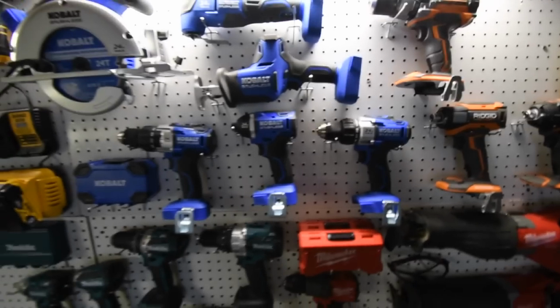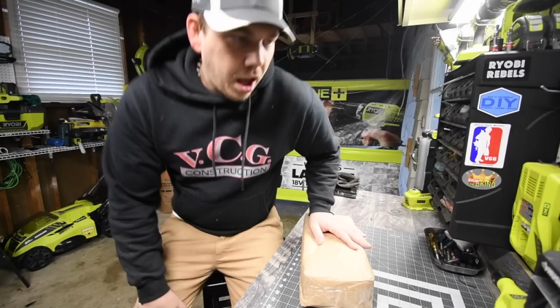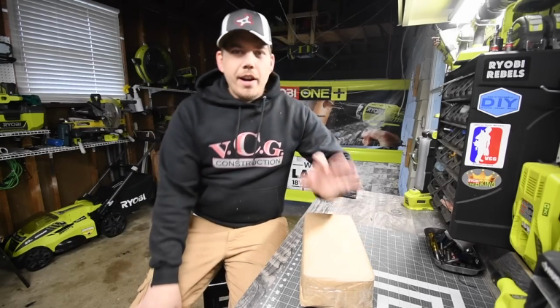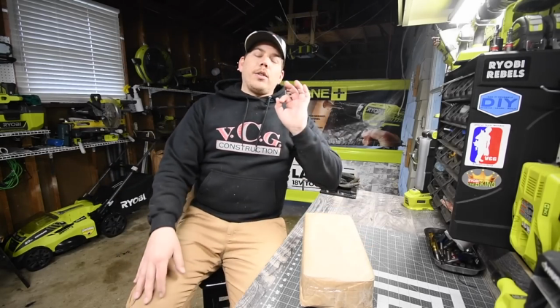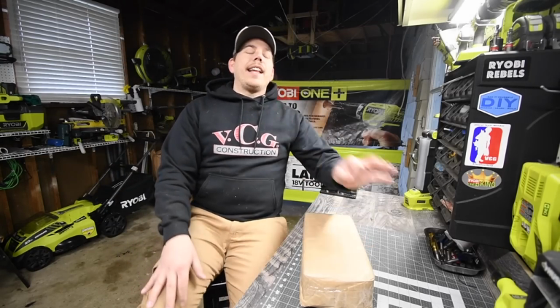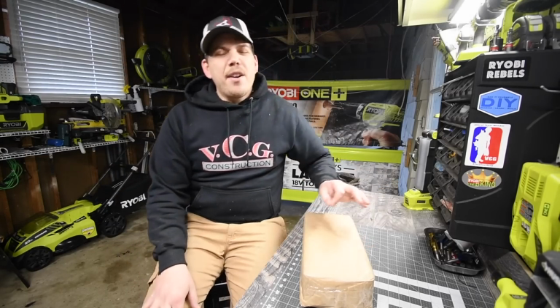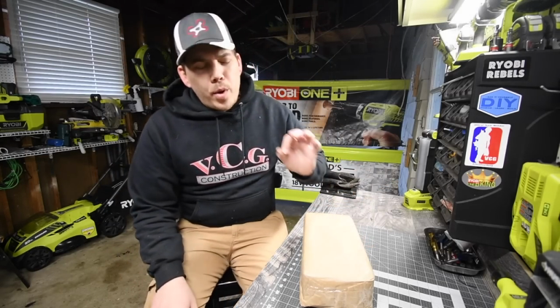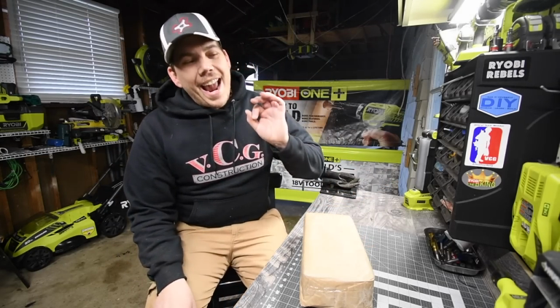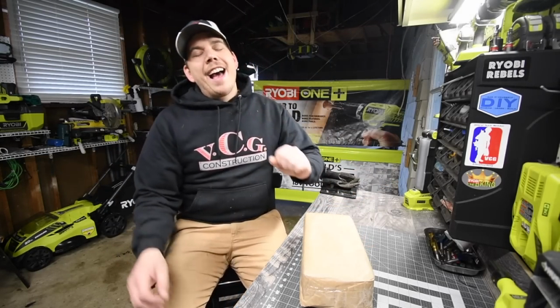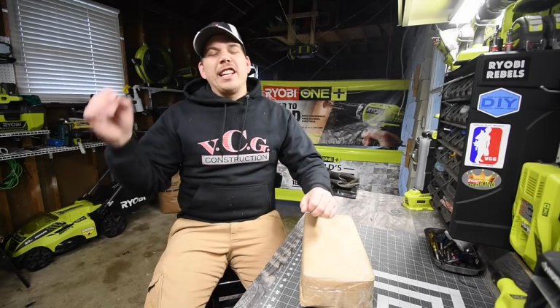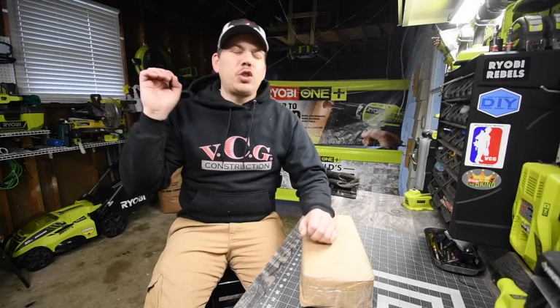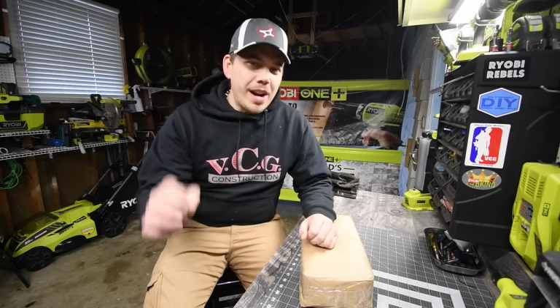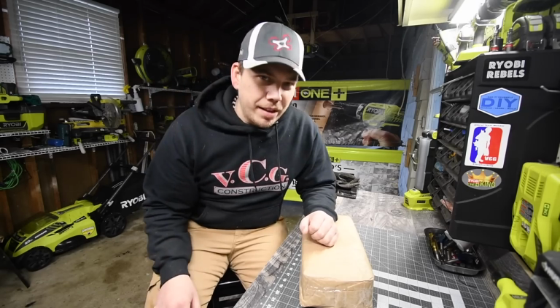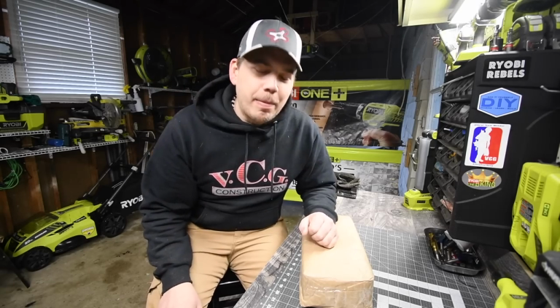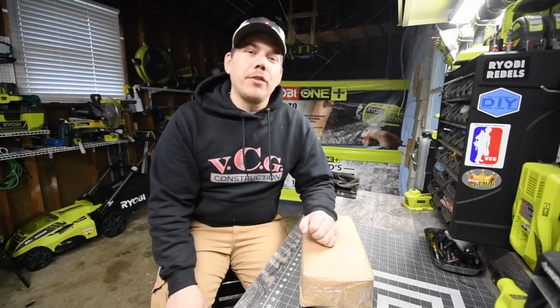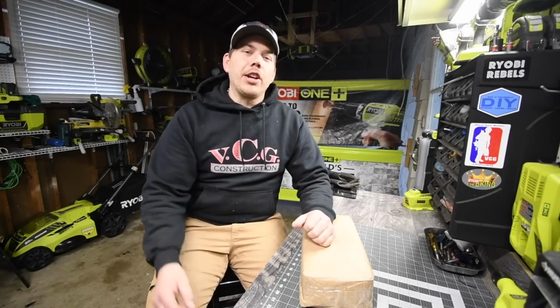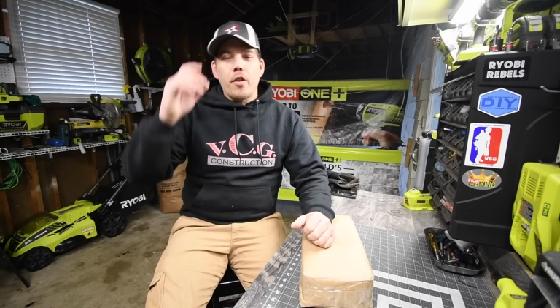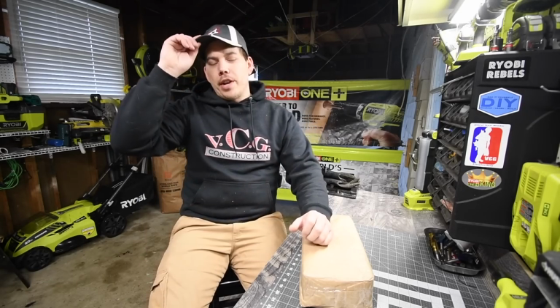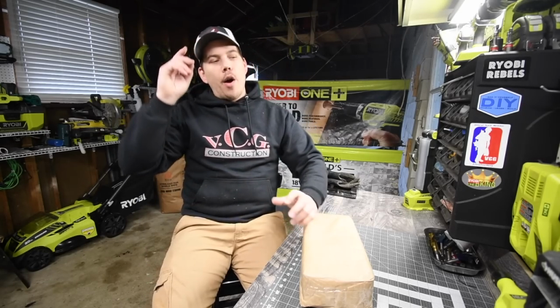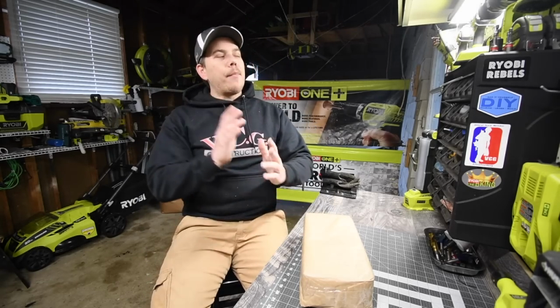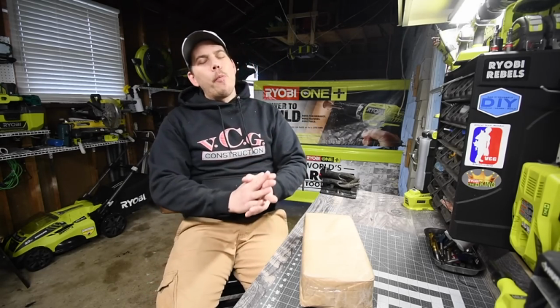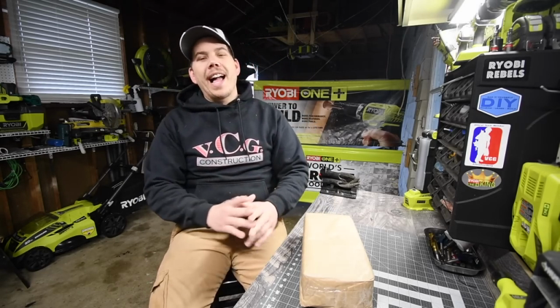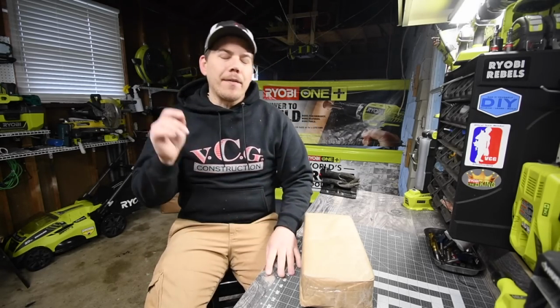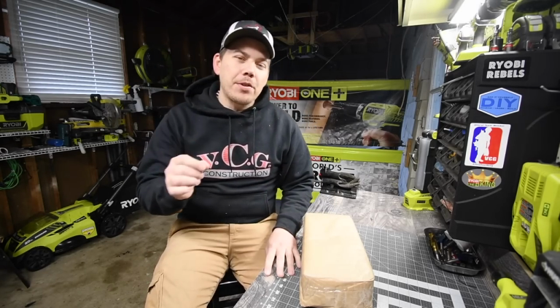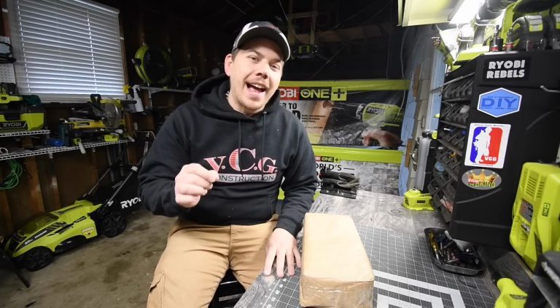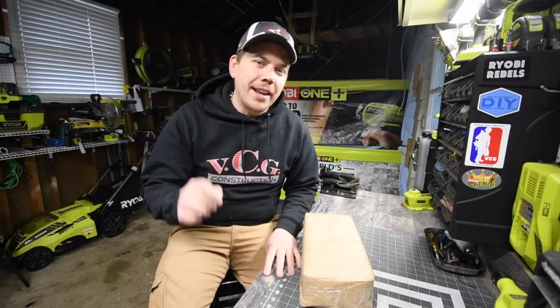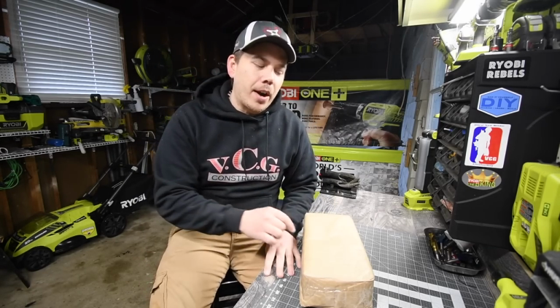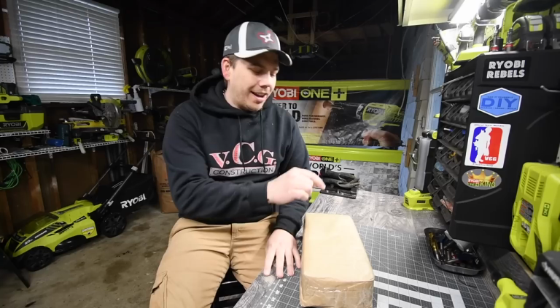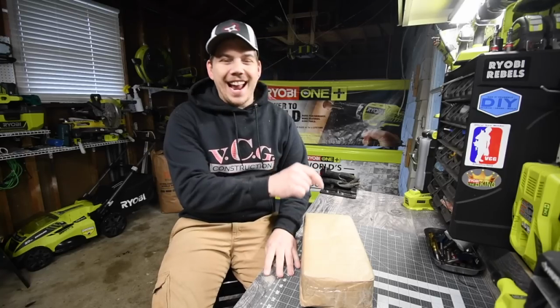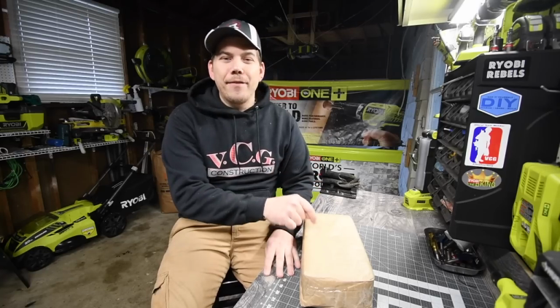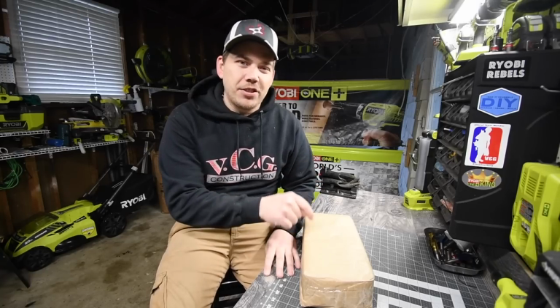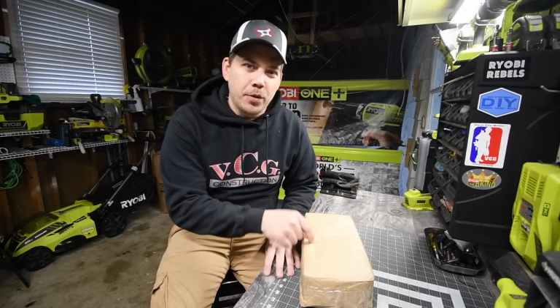All righty, so today we have an extremely special video for you. I am hoping I am the first guy in America to have this tool.